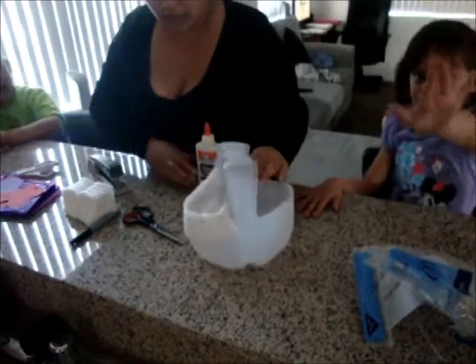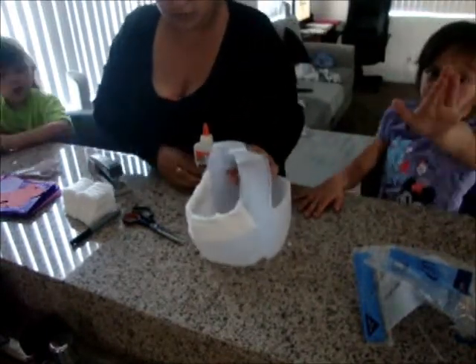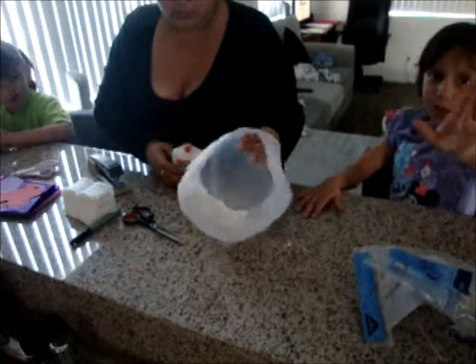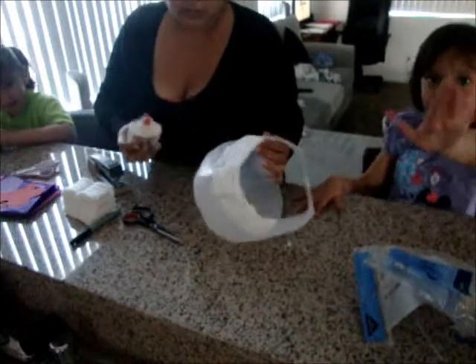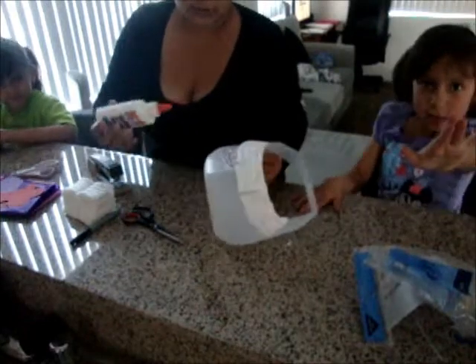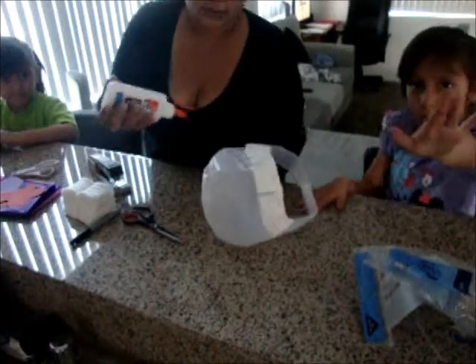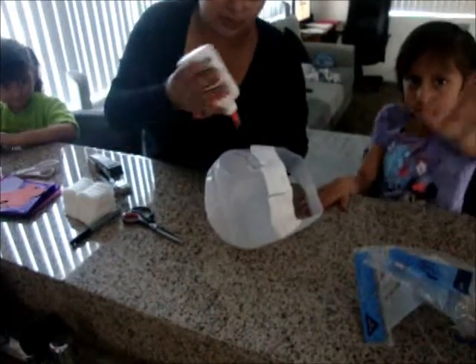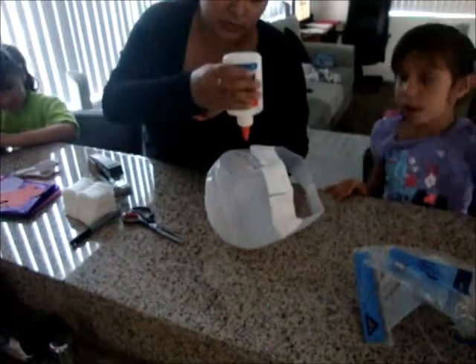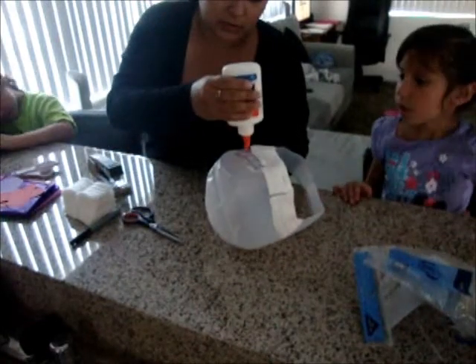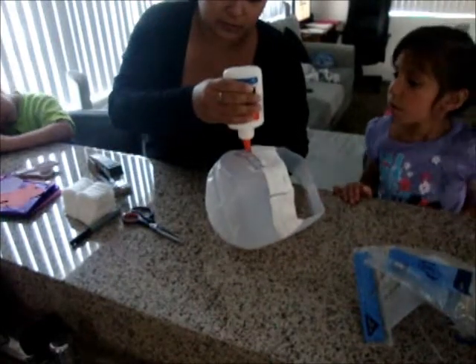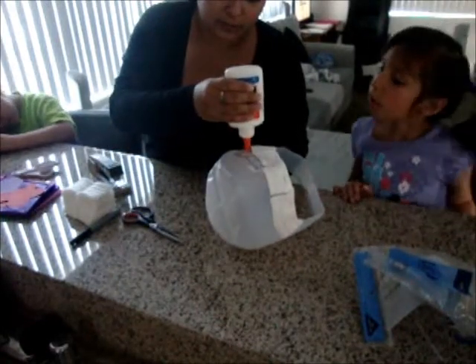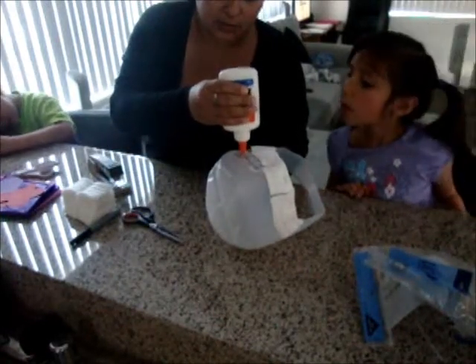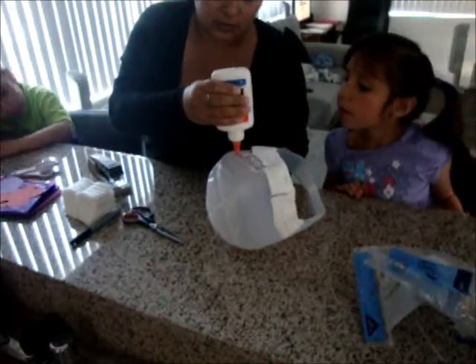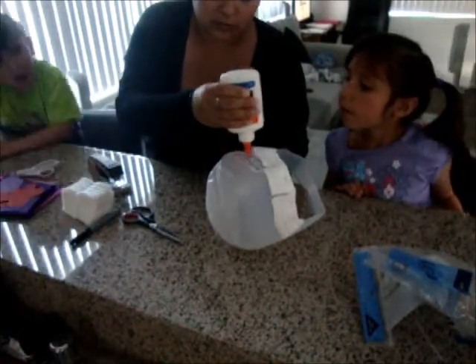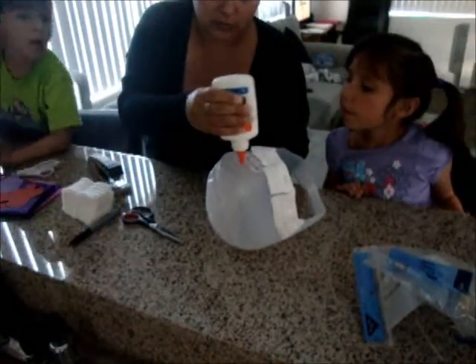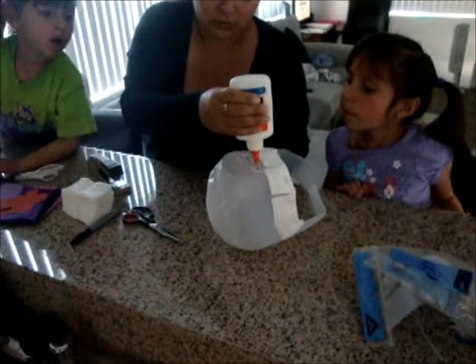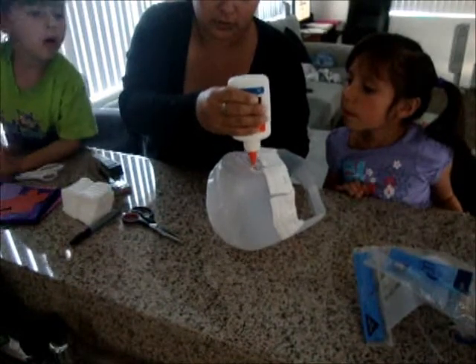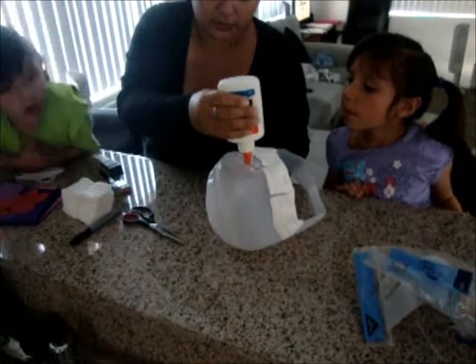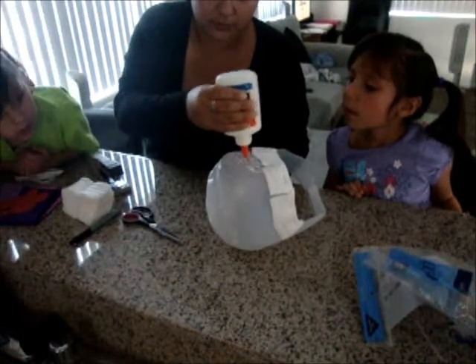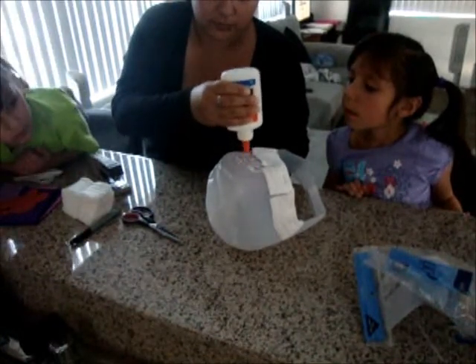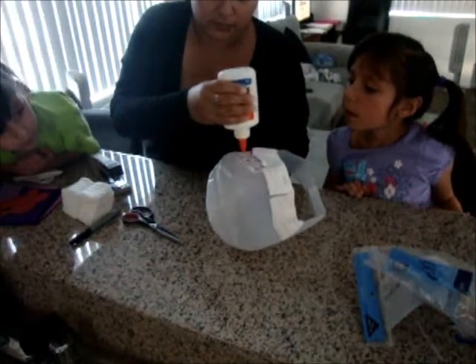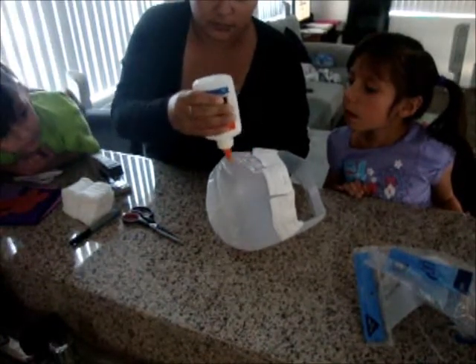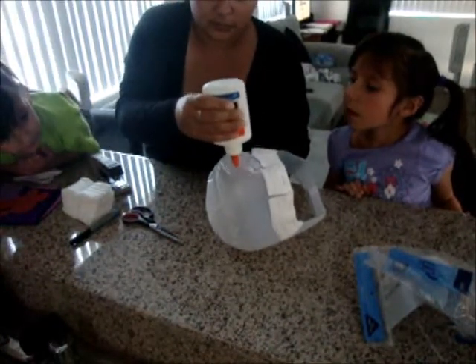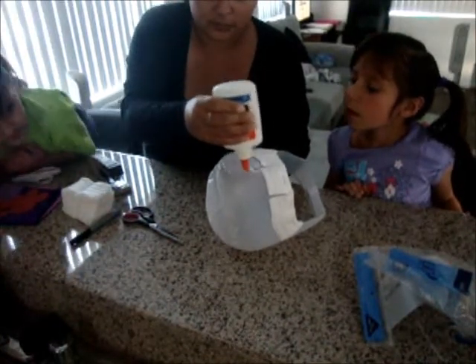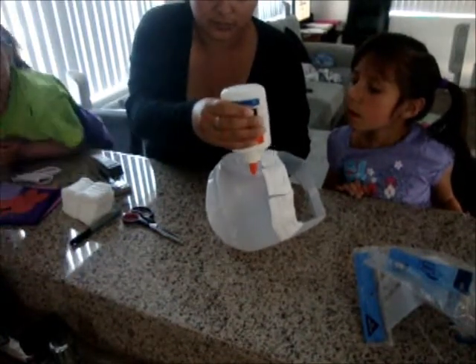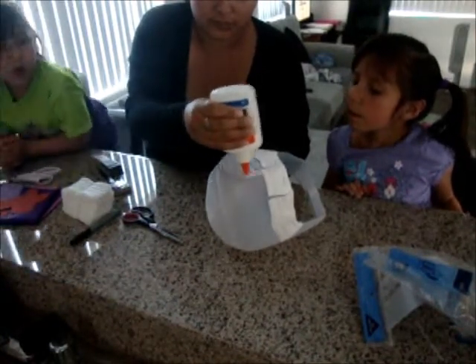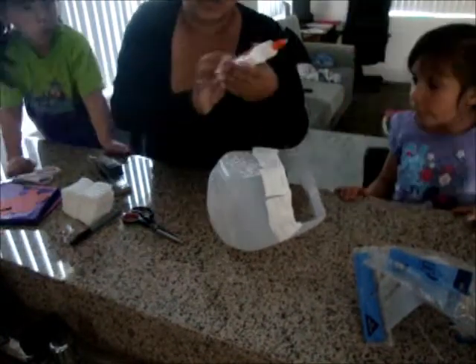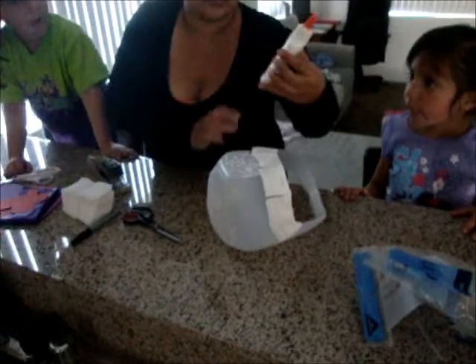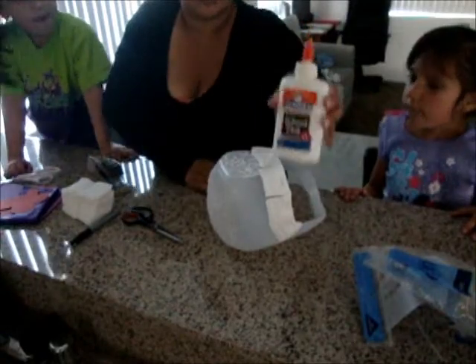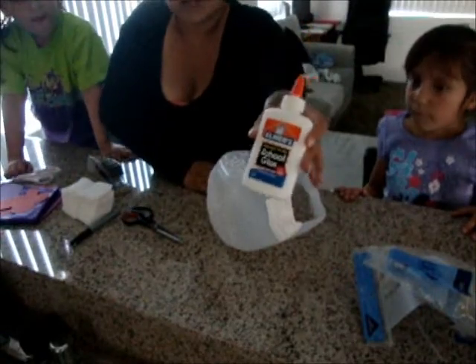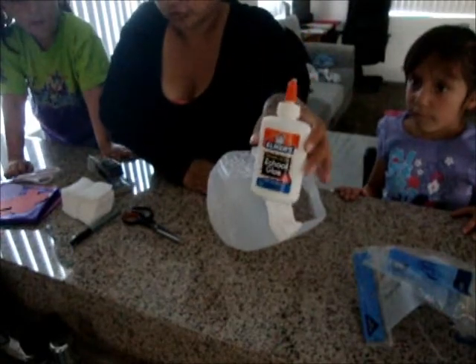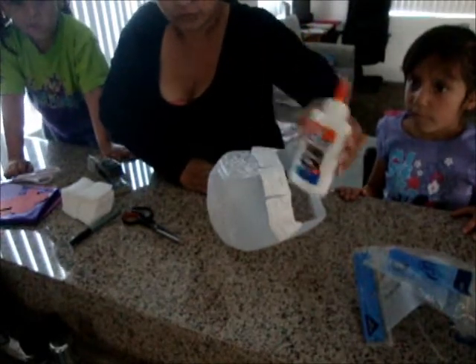Now I'm going to let the kids put the squares on. I just use the Elmer's school glue.